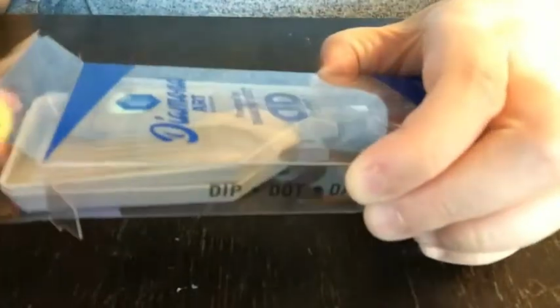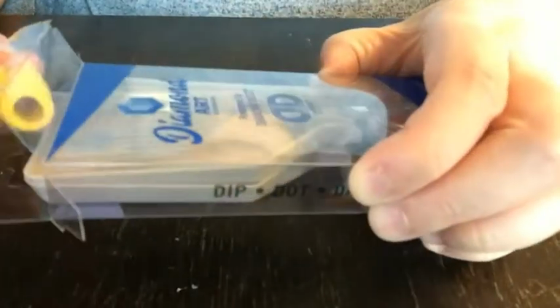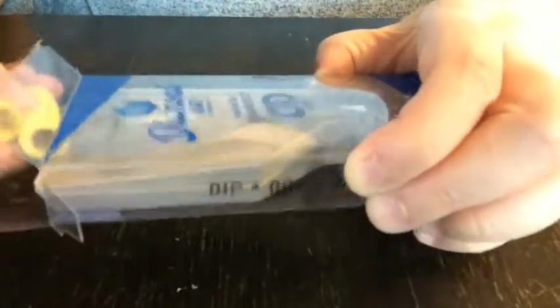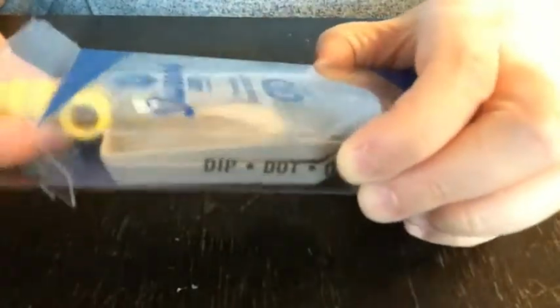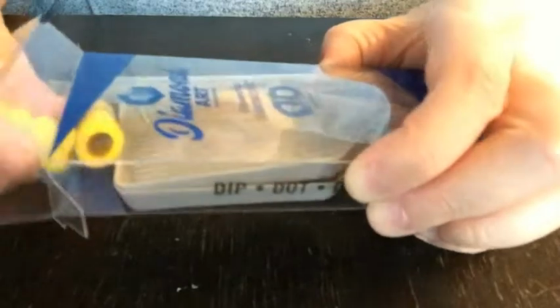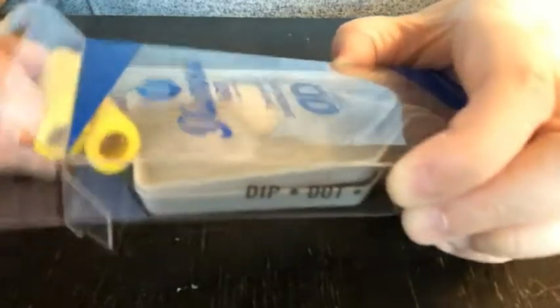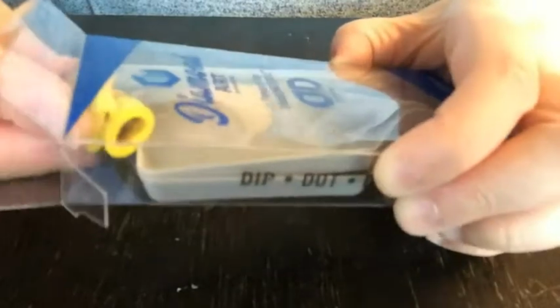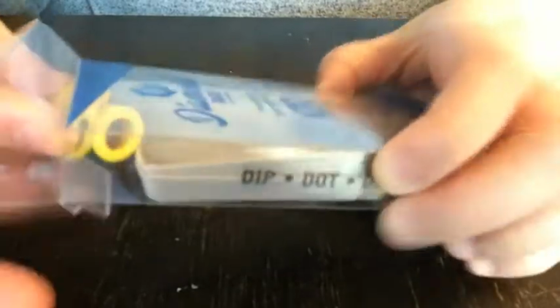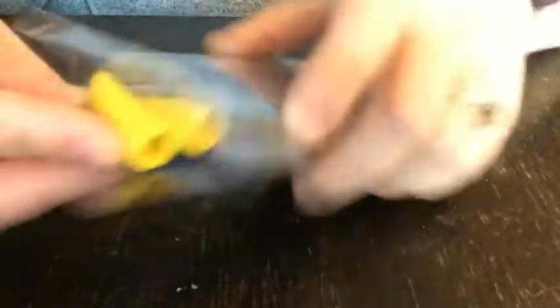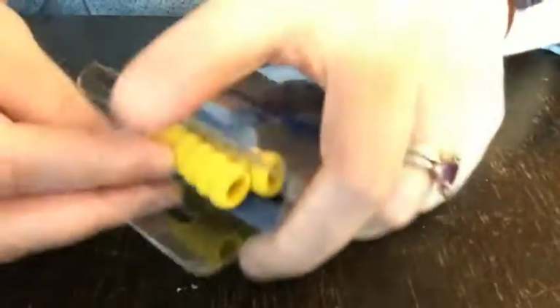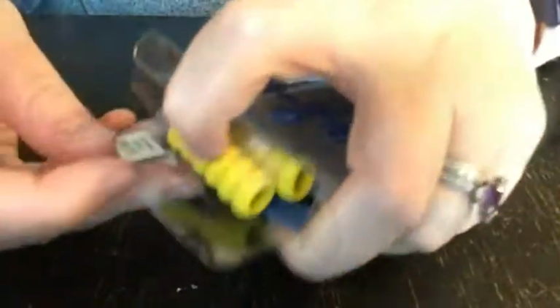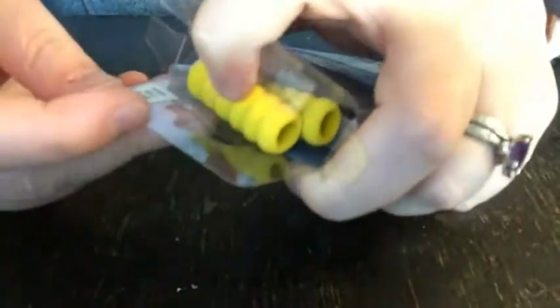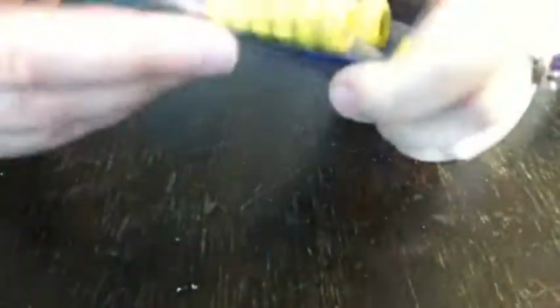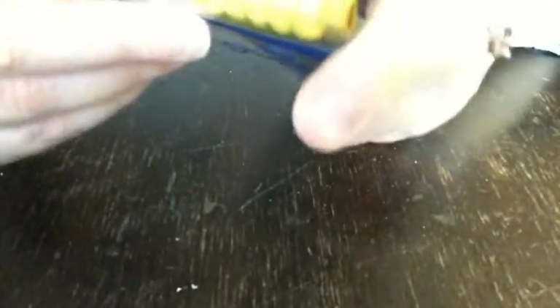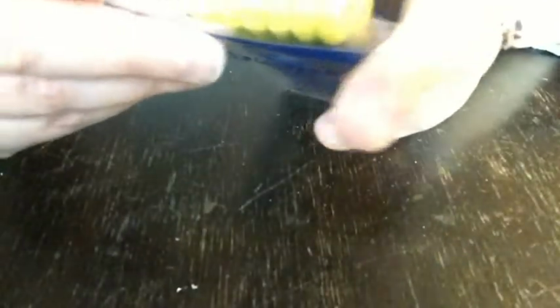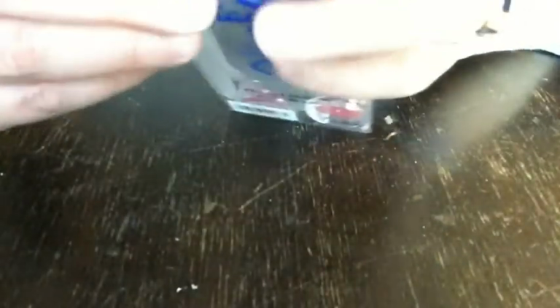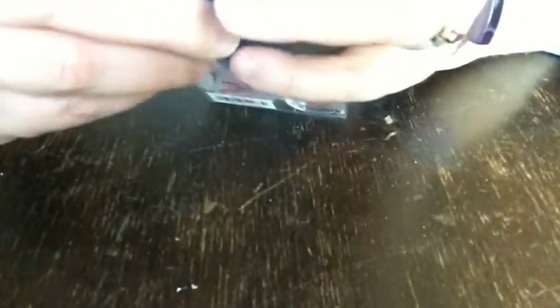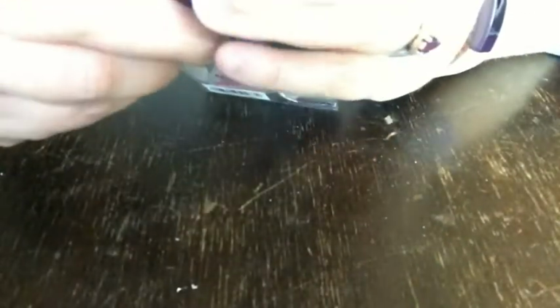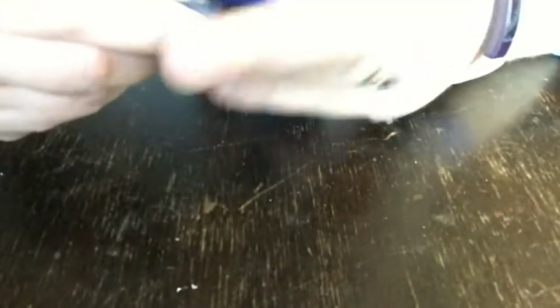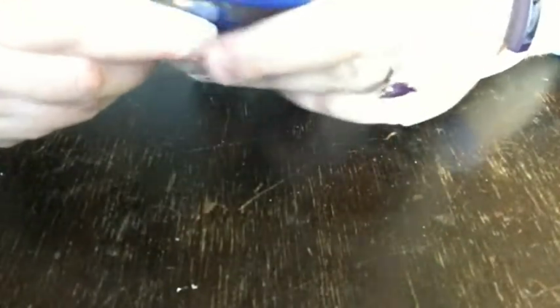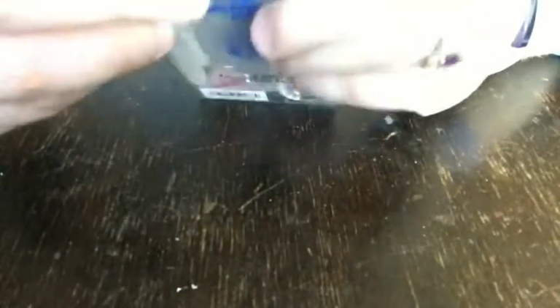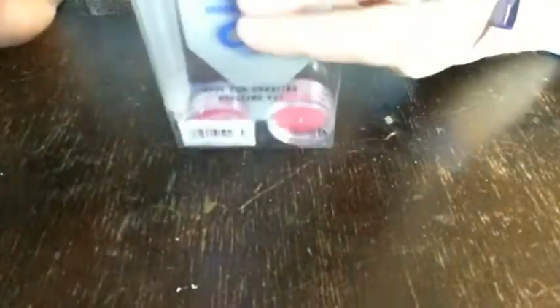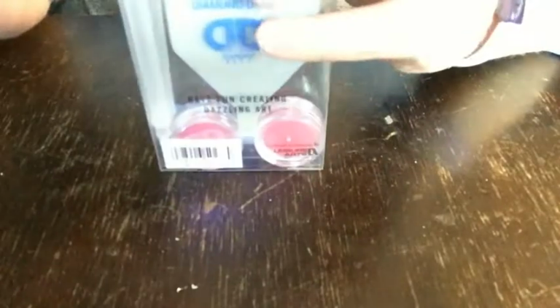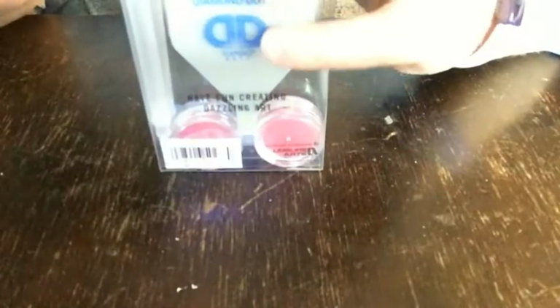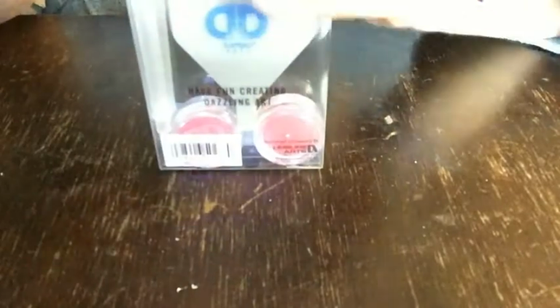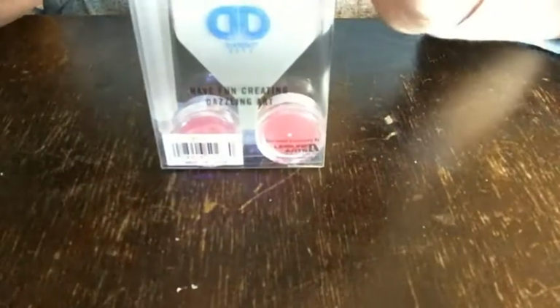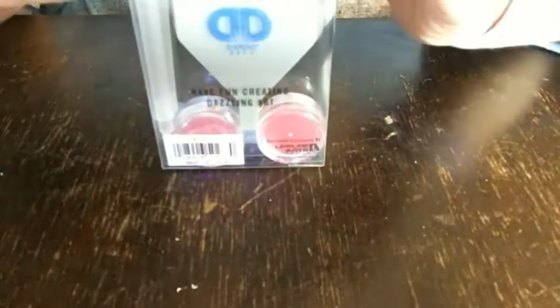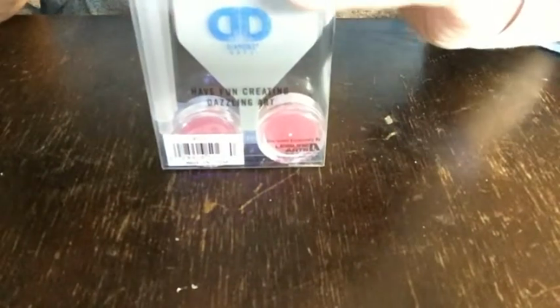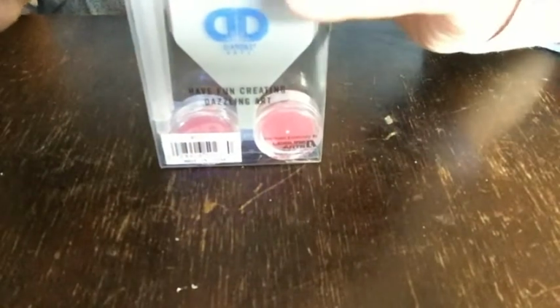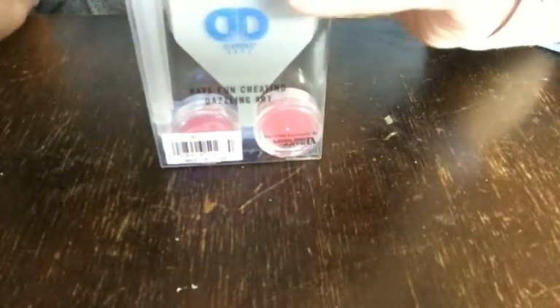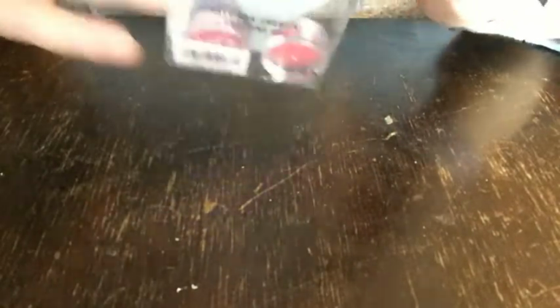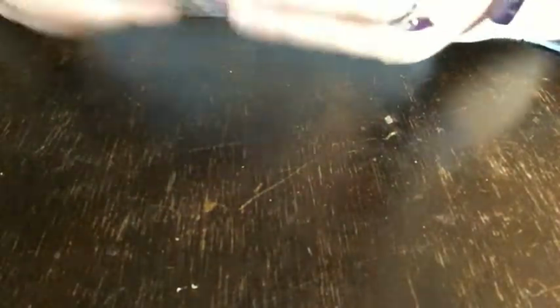This kit was $3.99. So that's a lot in there for that little amount.